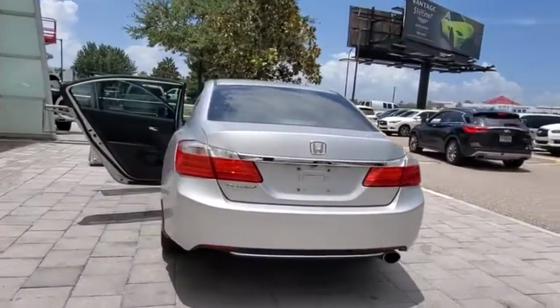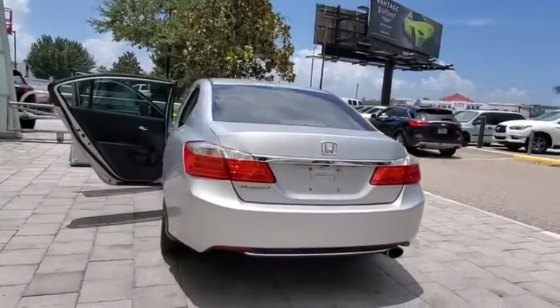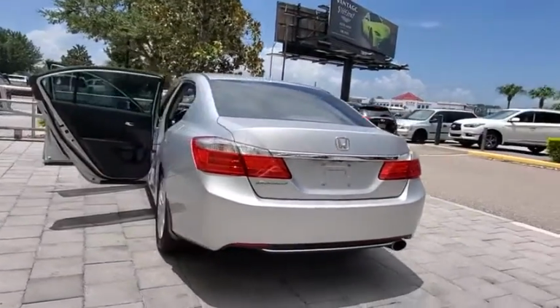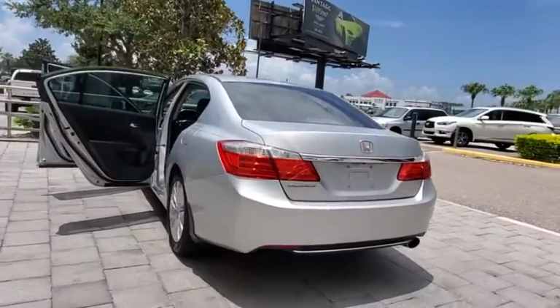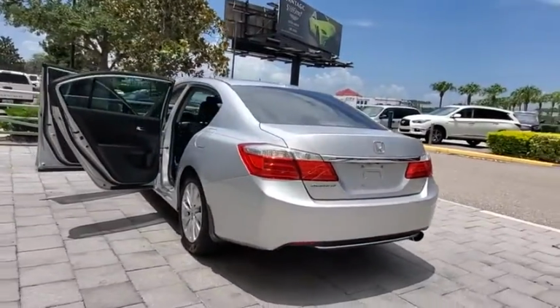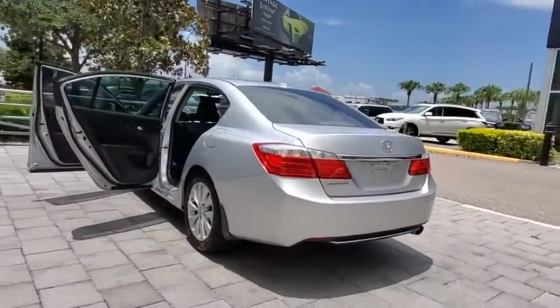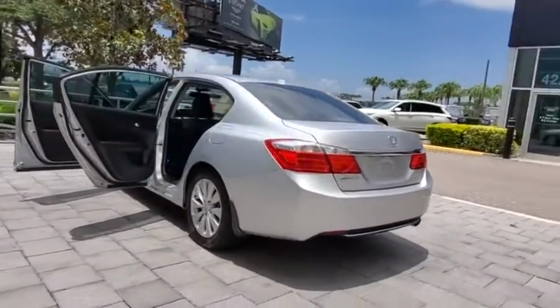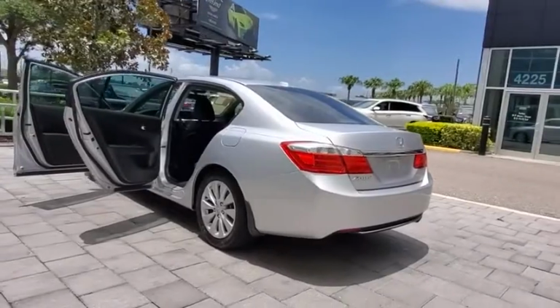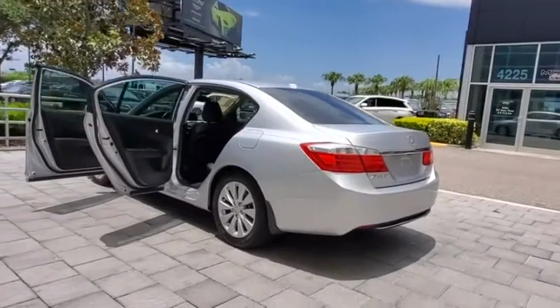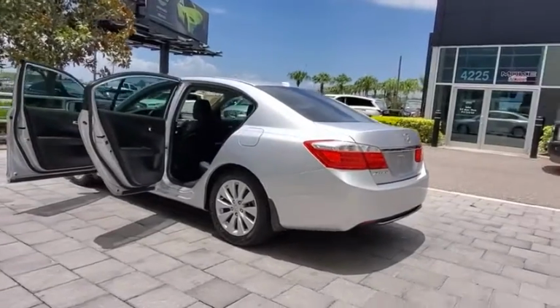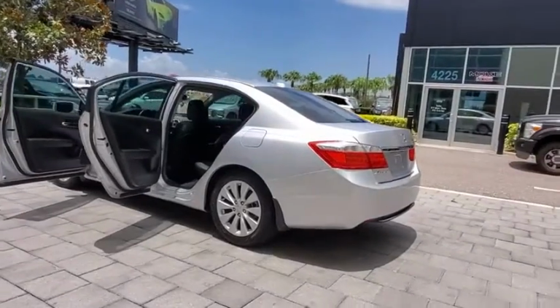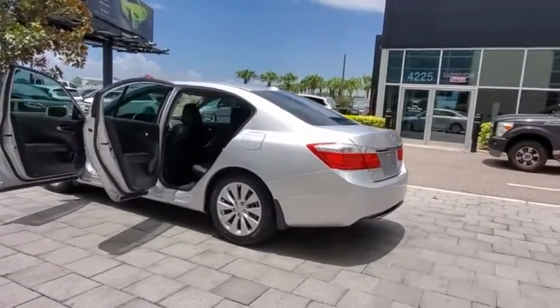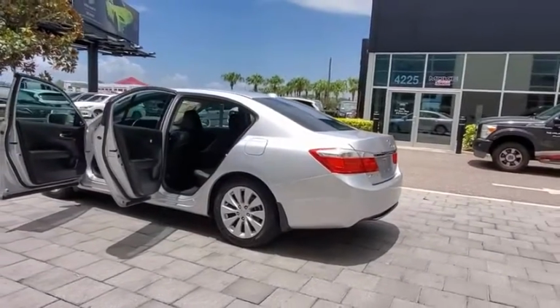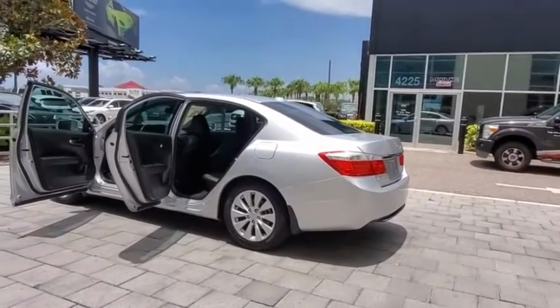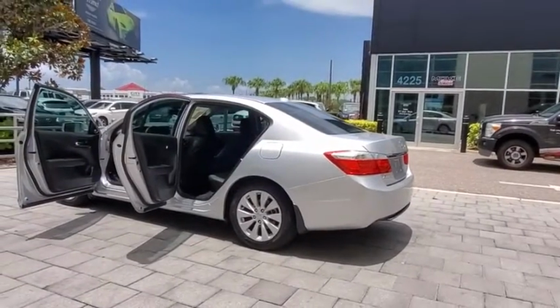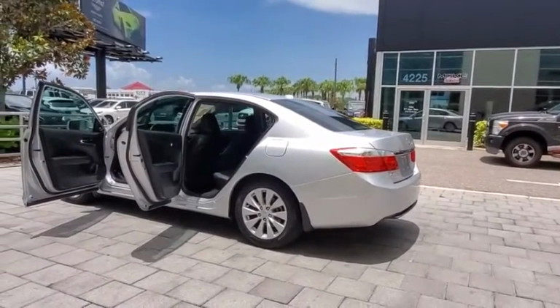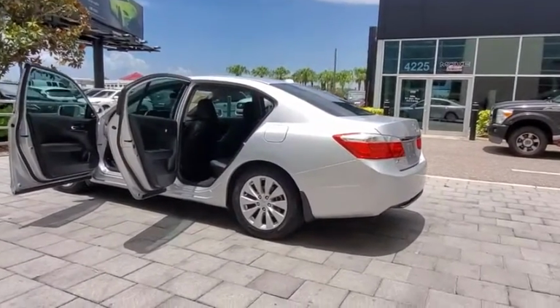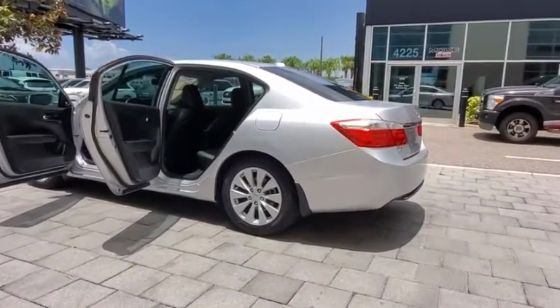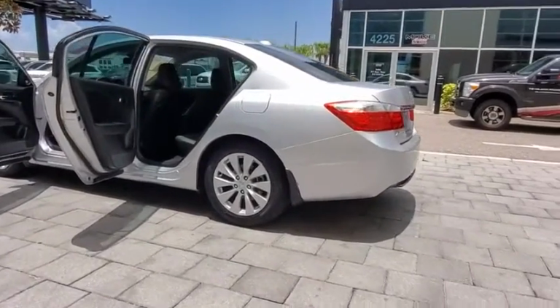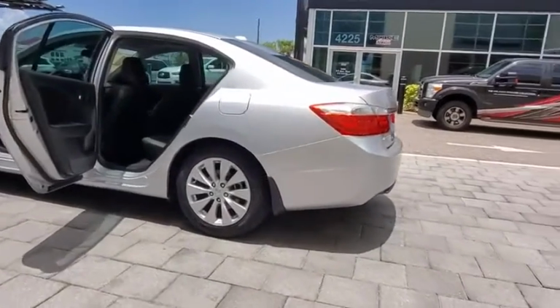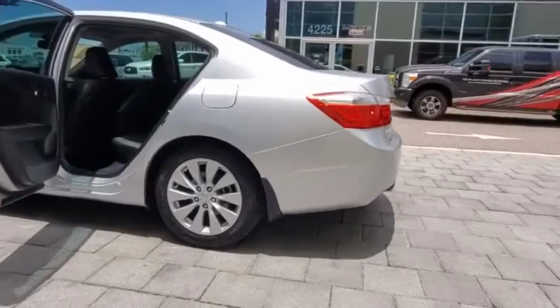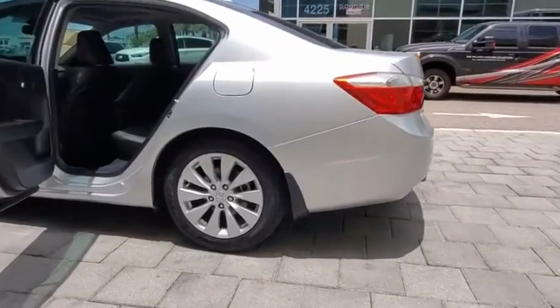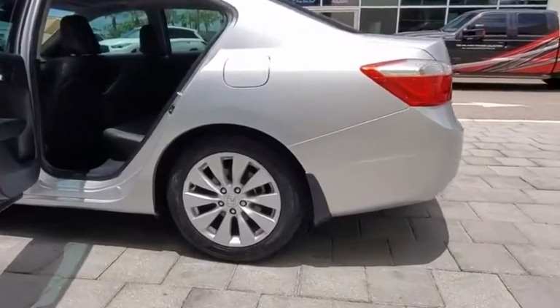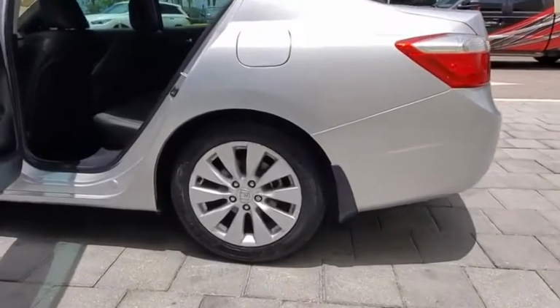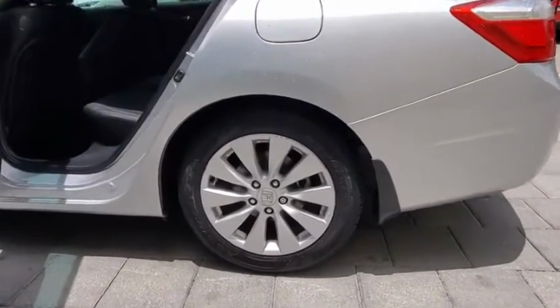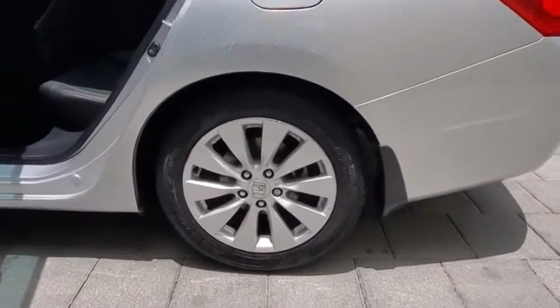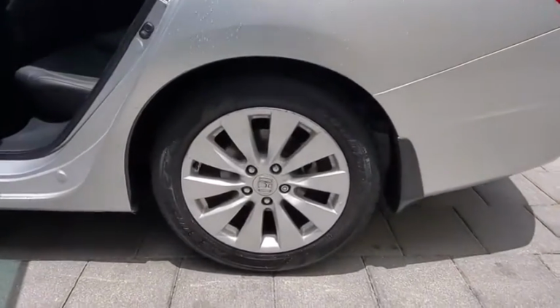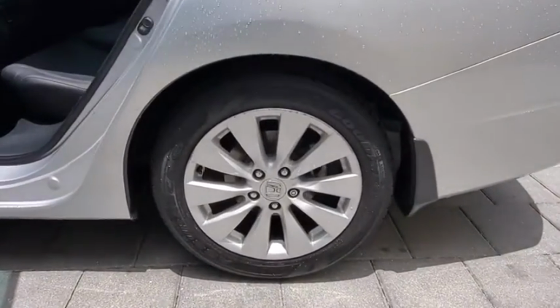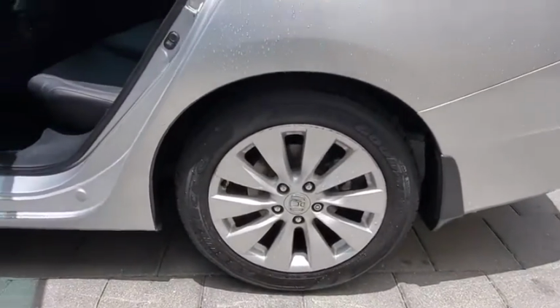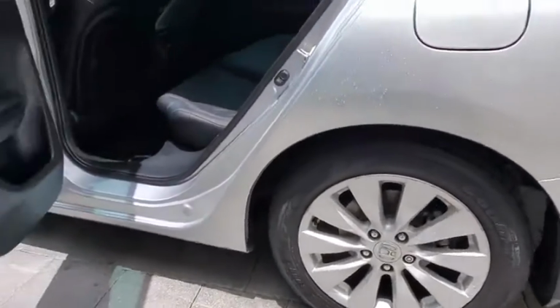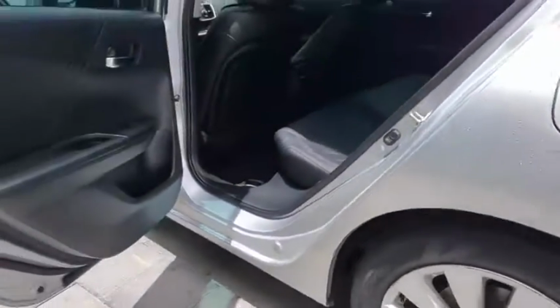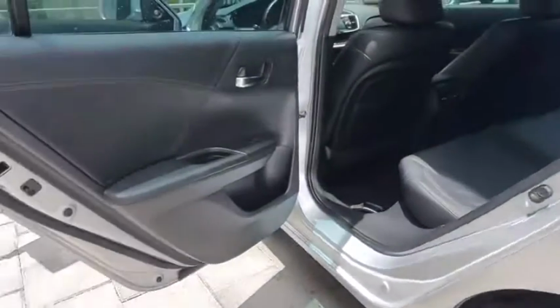Lane departure warning, backup camera, keyless entry, steering wheel audio controls, stability control, traction control, power passenger seat, anti-lock braking system, leather wrapped steering wheel, Bluetooth.